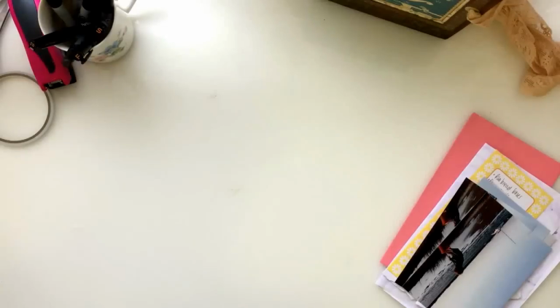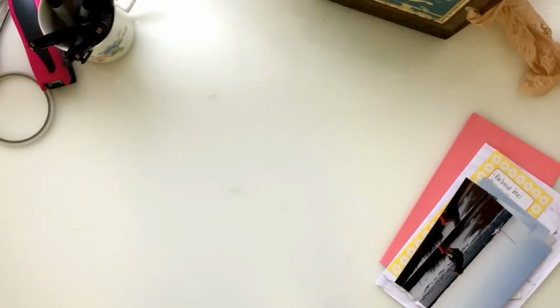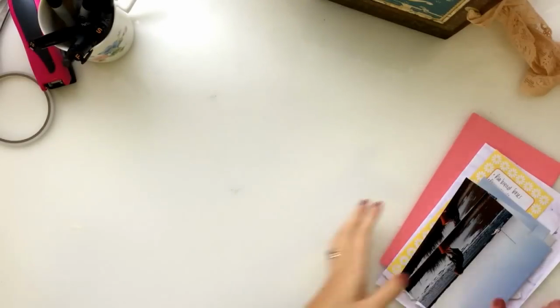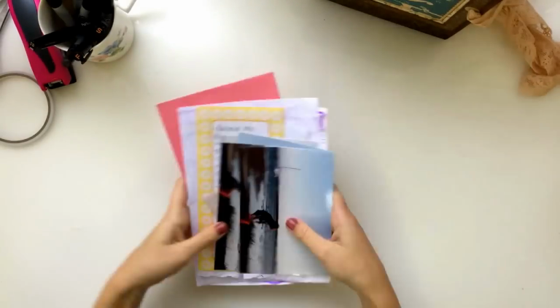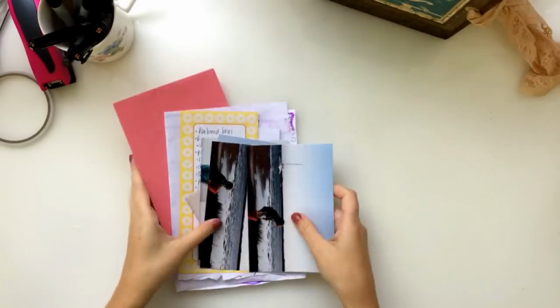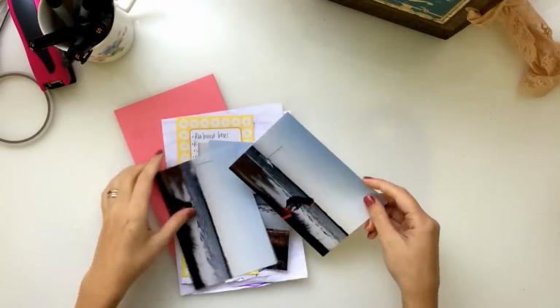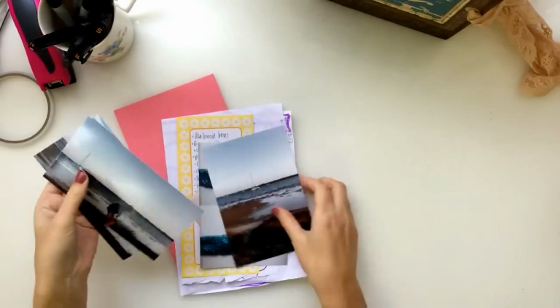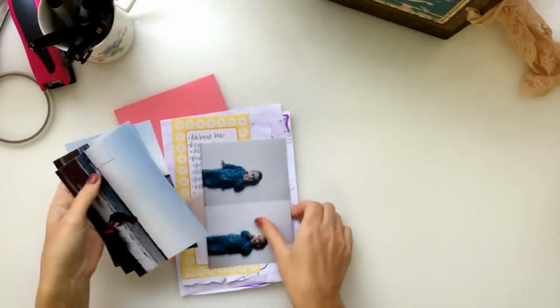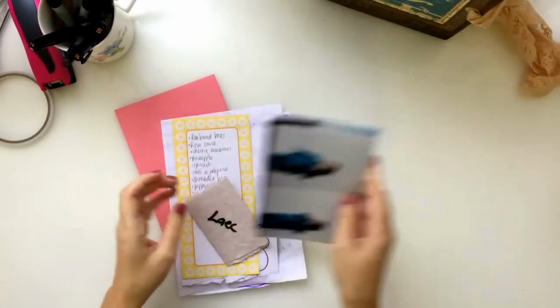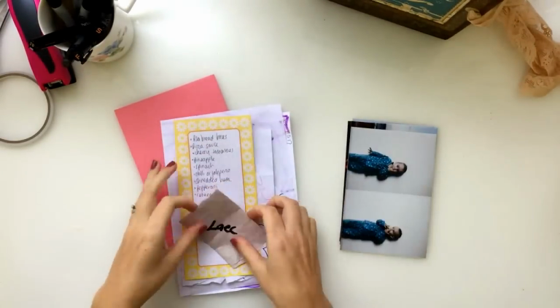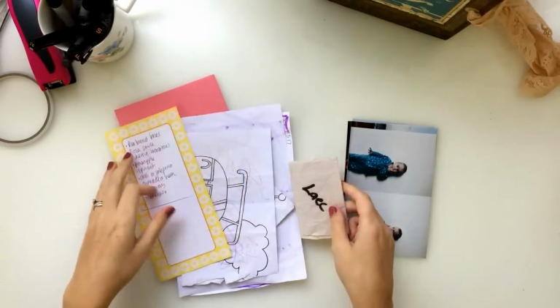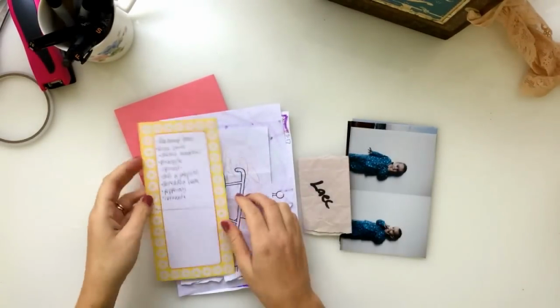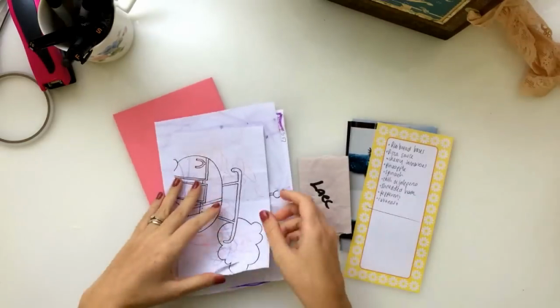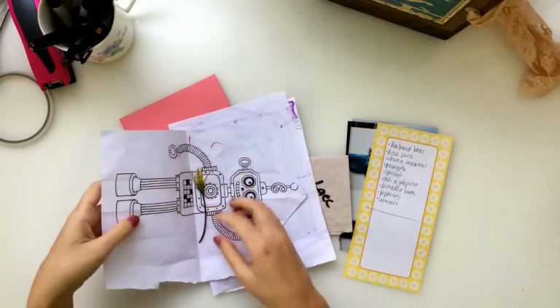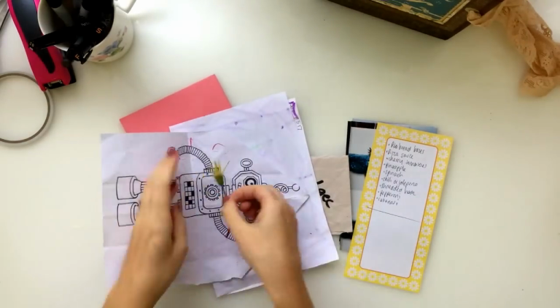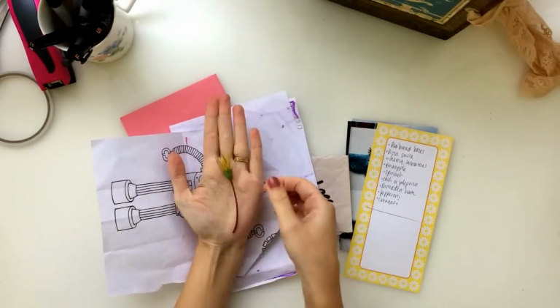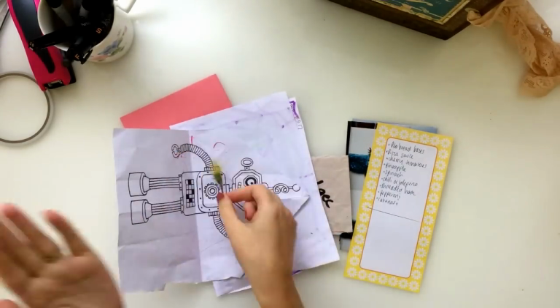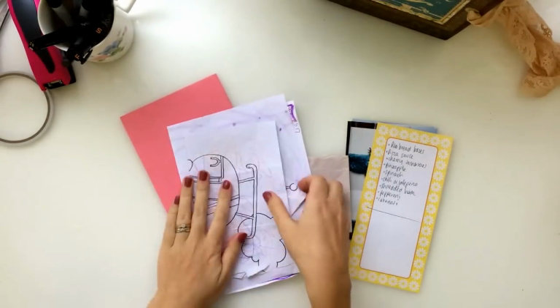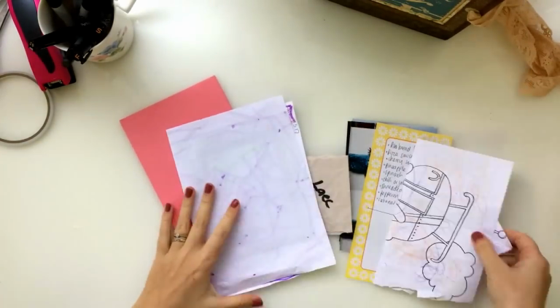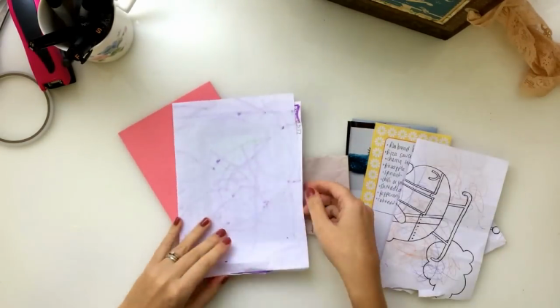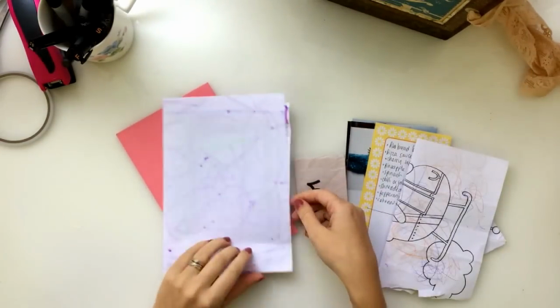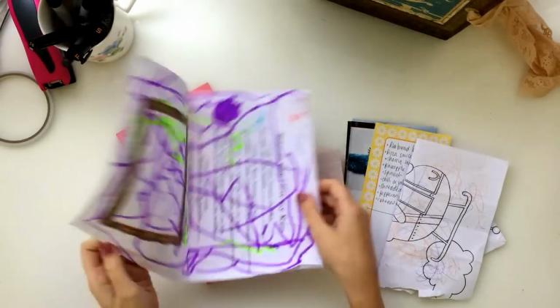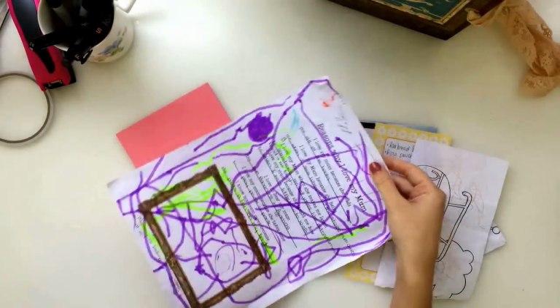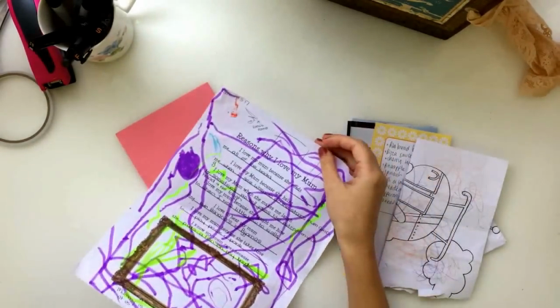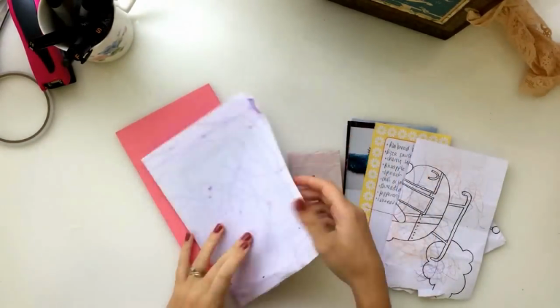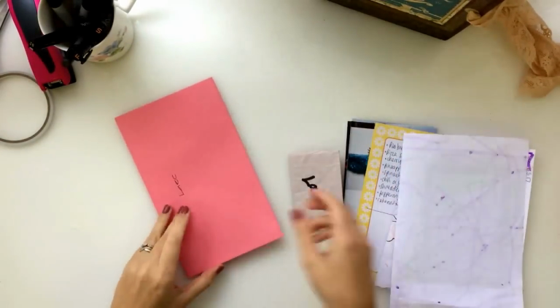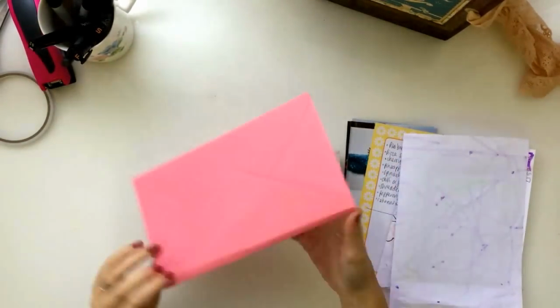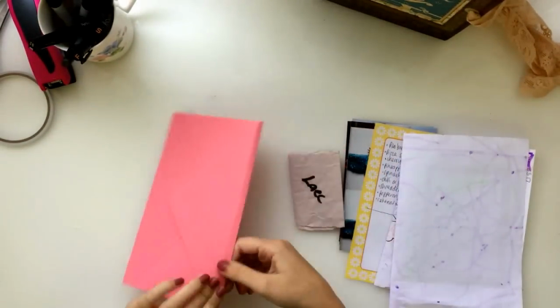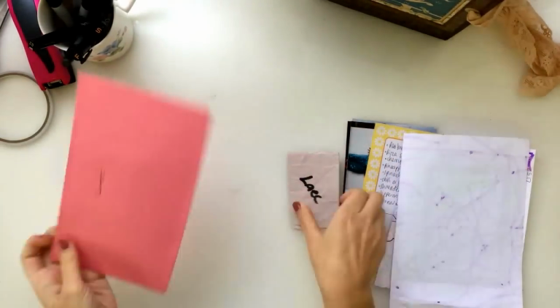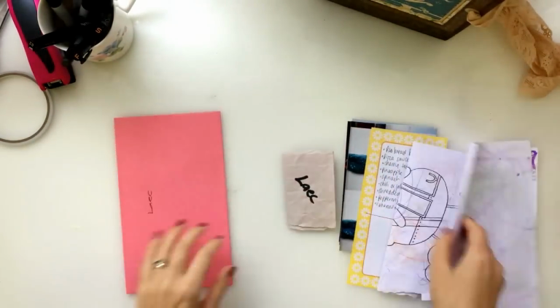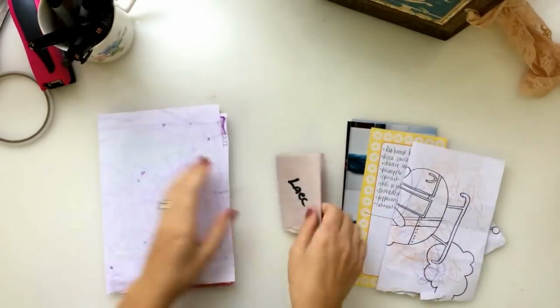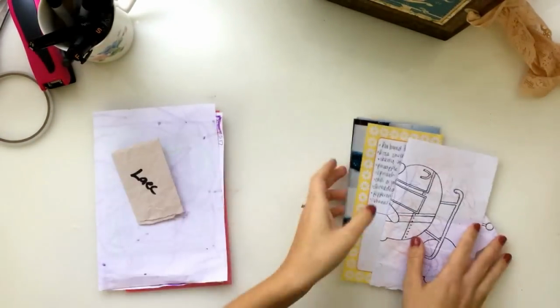Hi guys, welcome back to the second episode of junk journal with me. This is a little series where I'm showing you guys how I work in my junk journal.